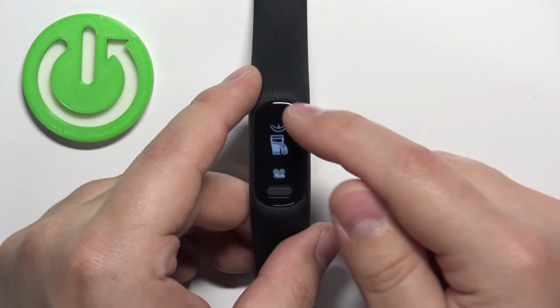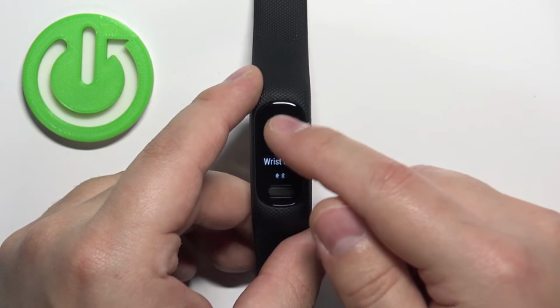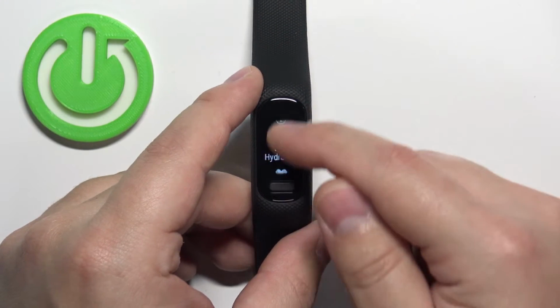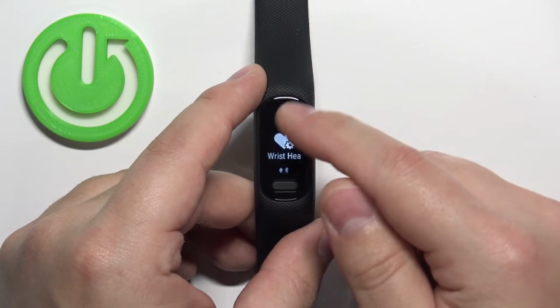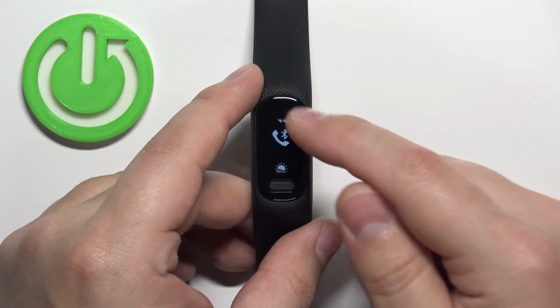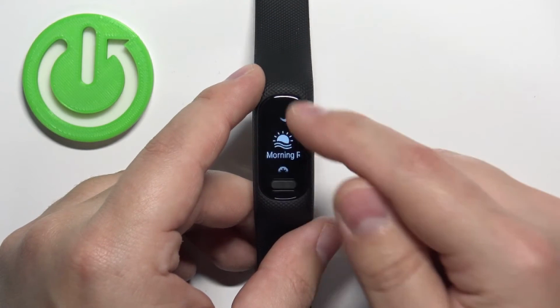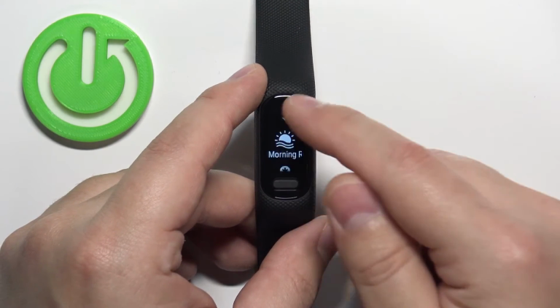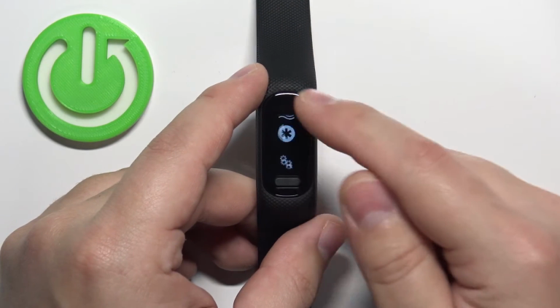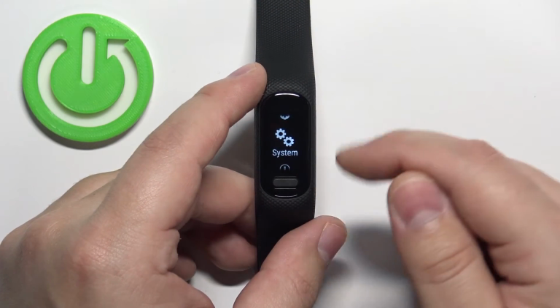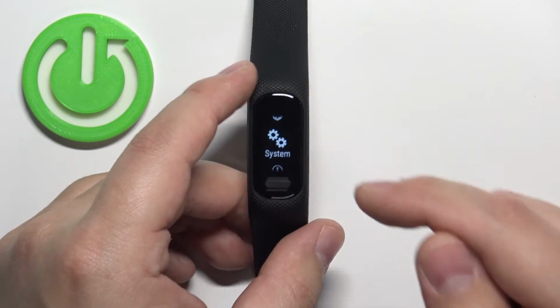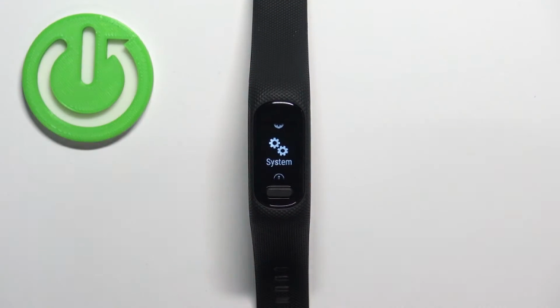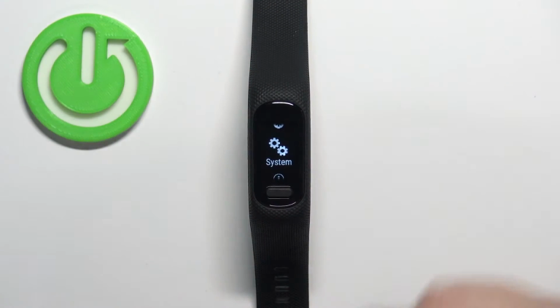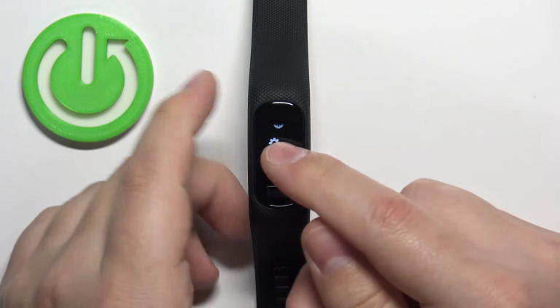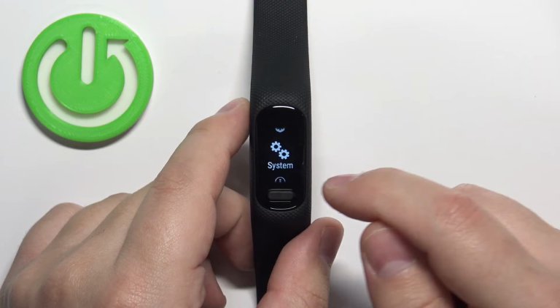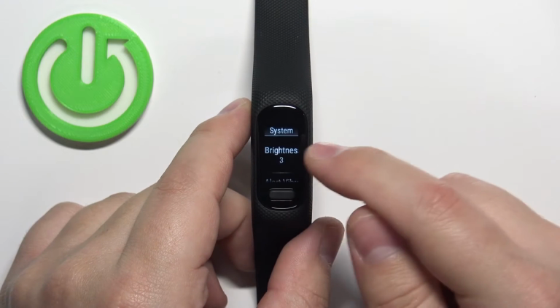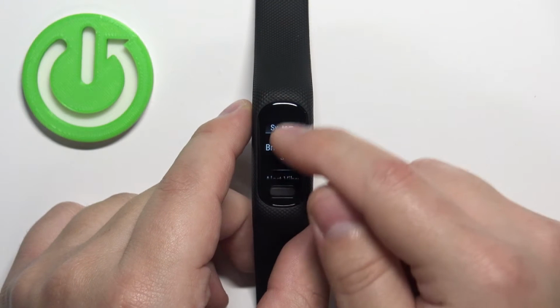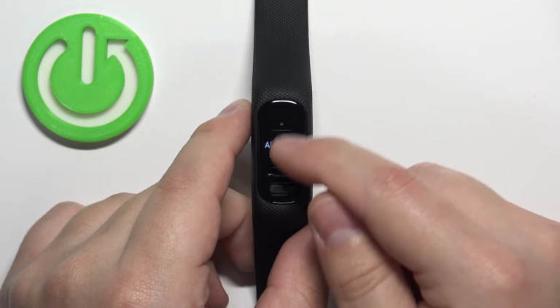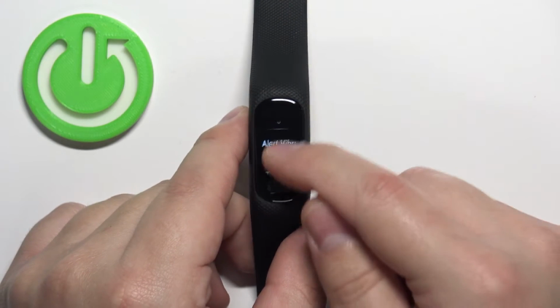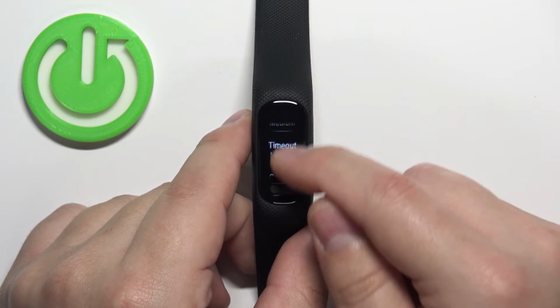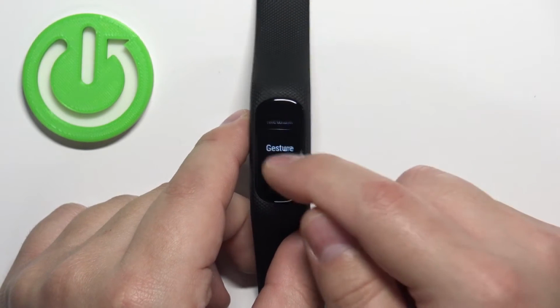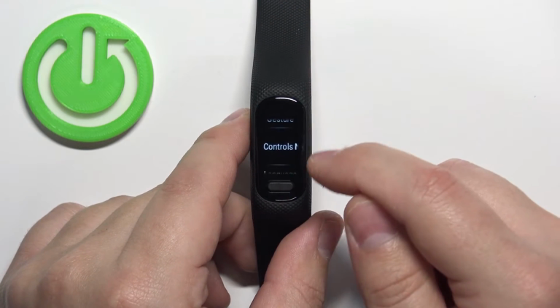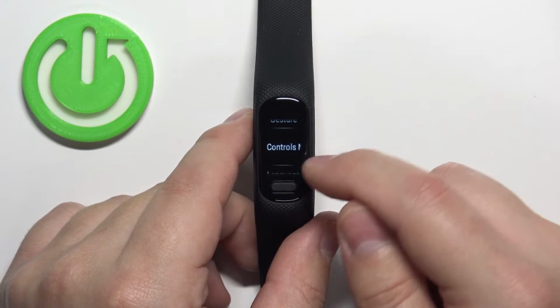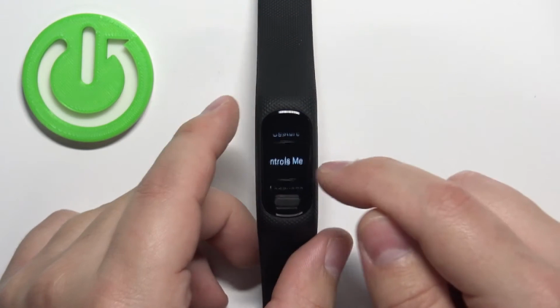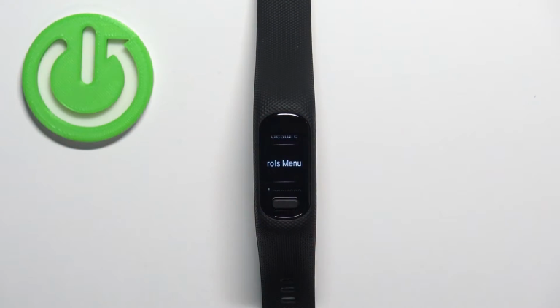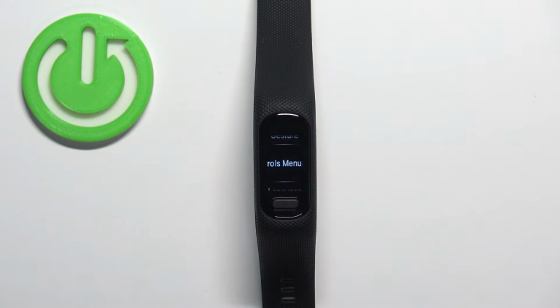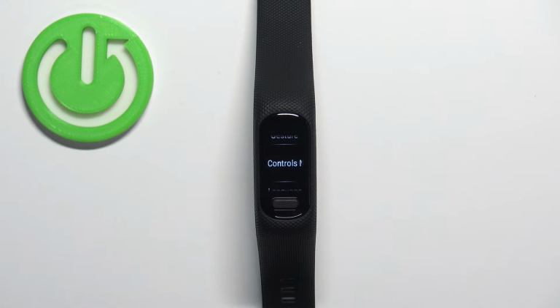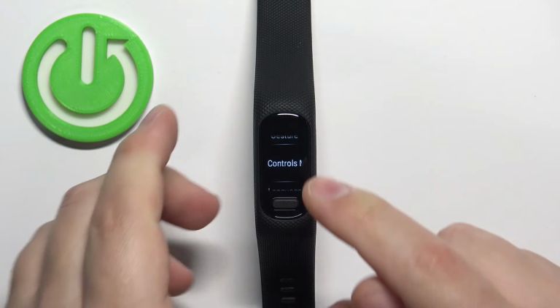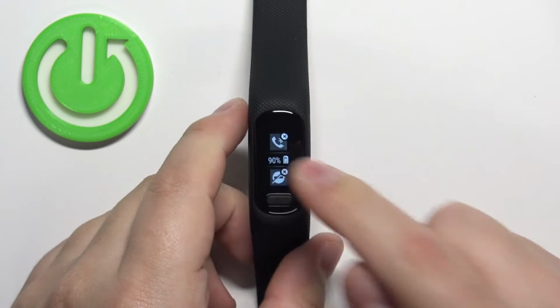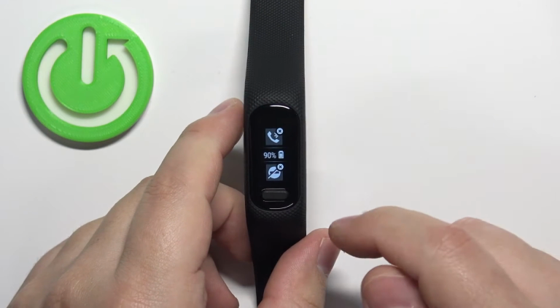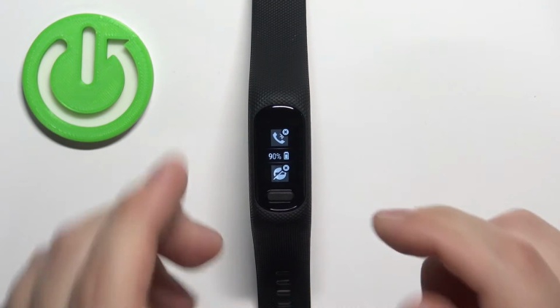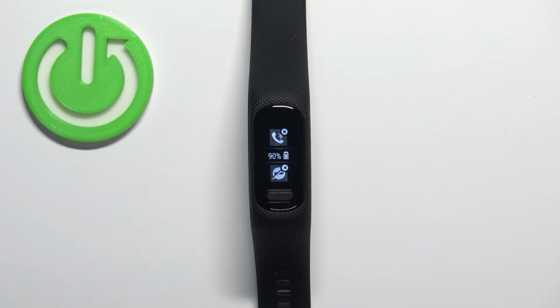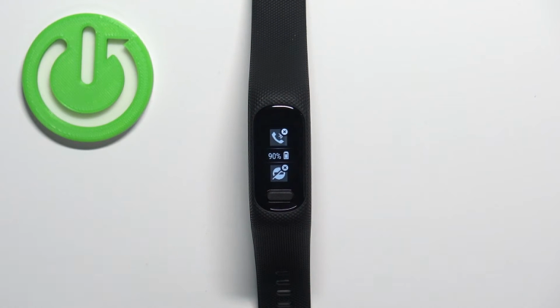Now scroll through the menu, find the option called System, and select it. Then scroll through the menu, find the option called Controls Menu, and tap on it. Right here we can edit the menu.